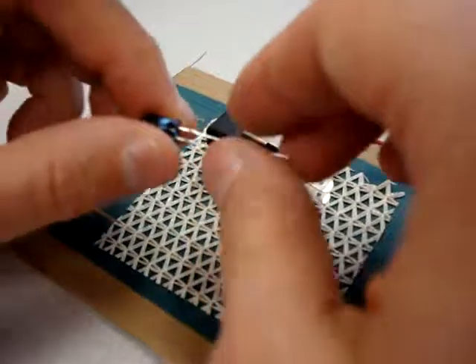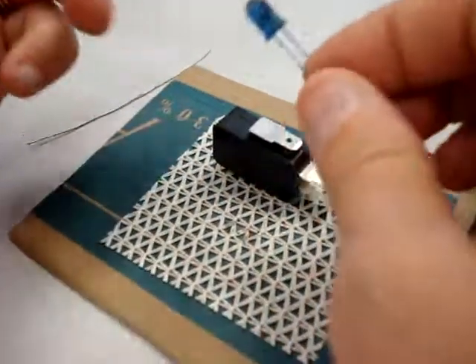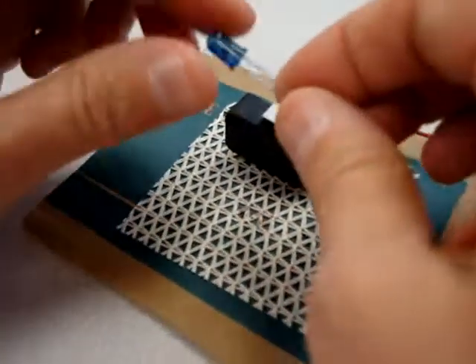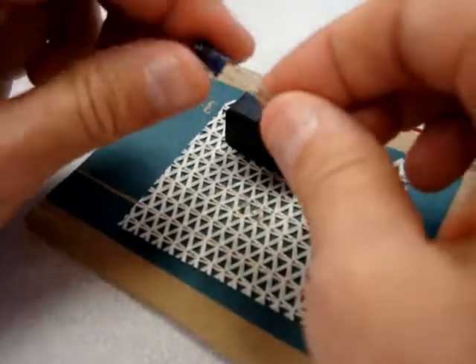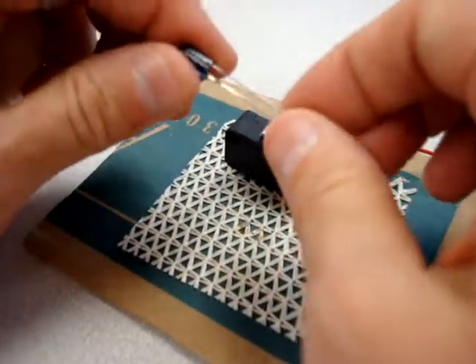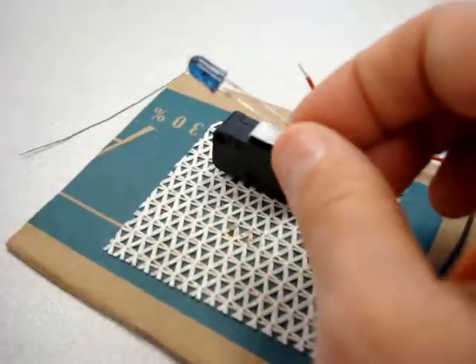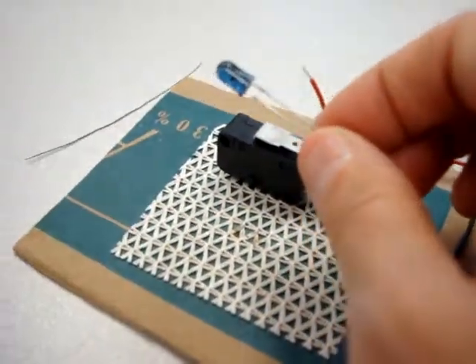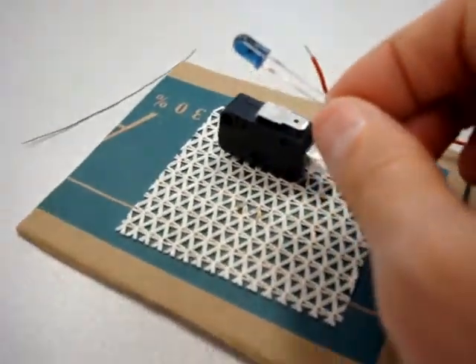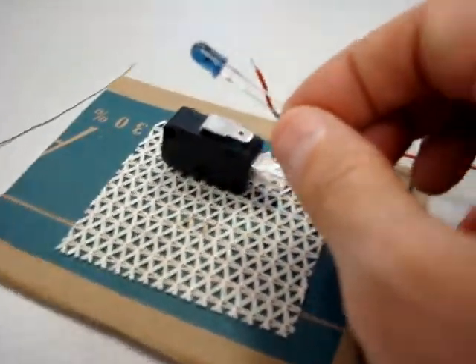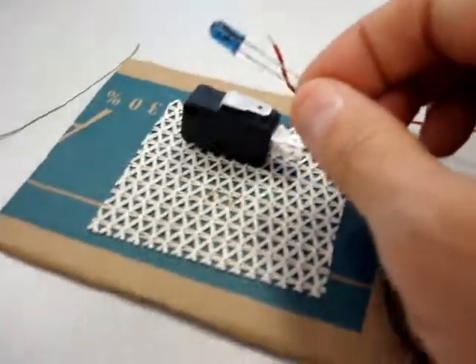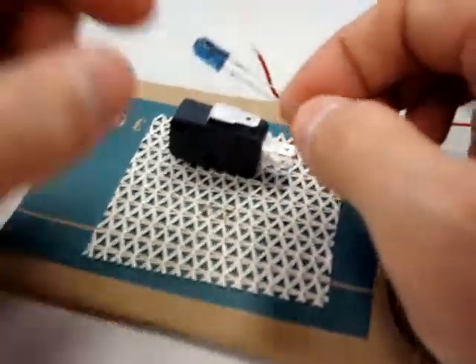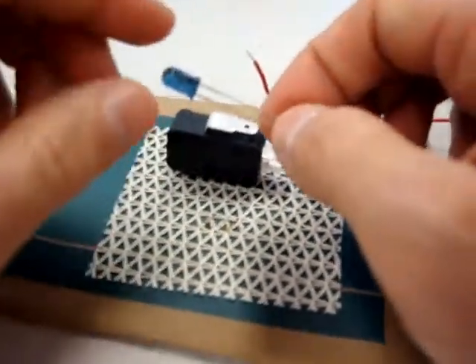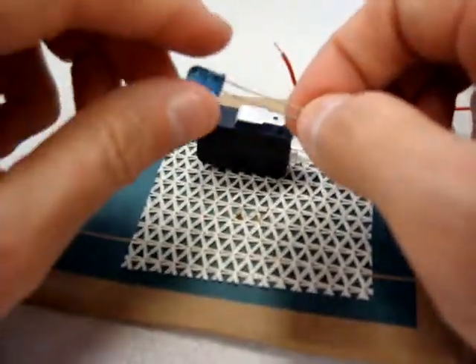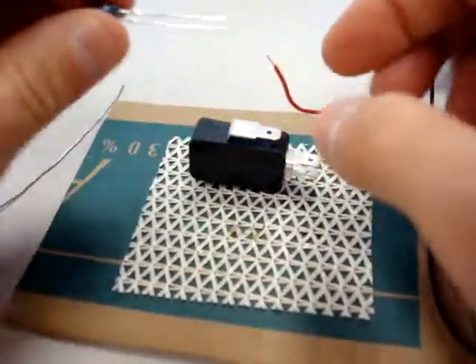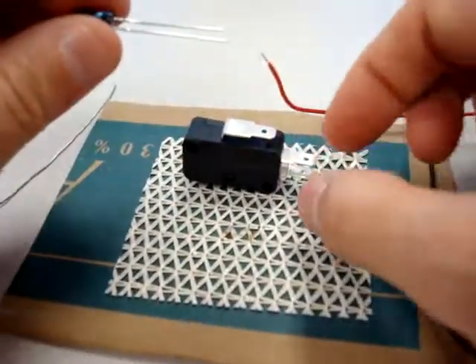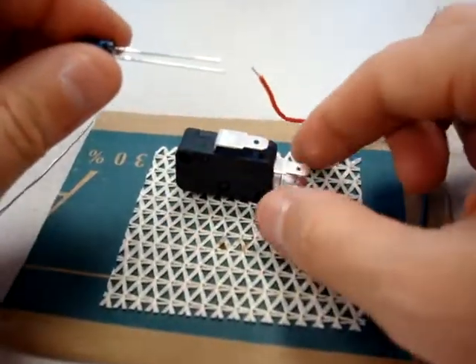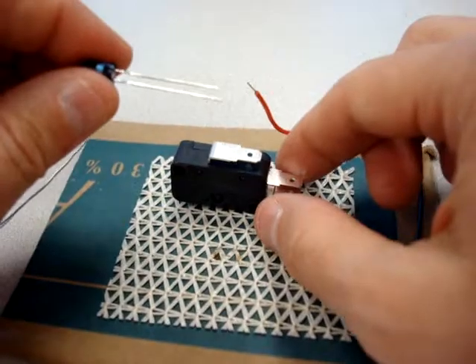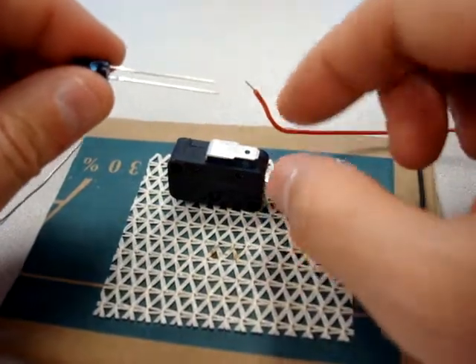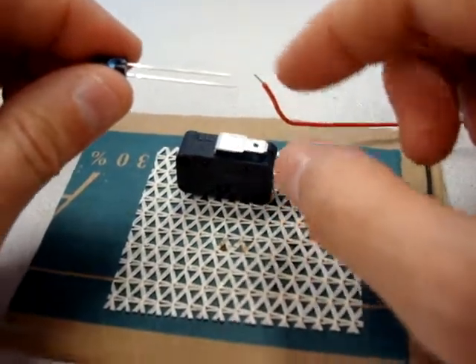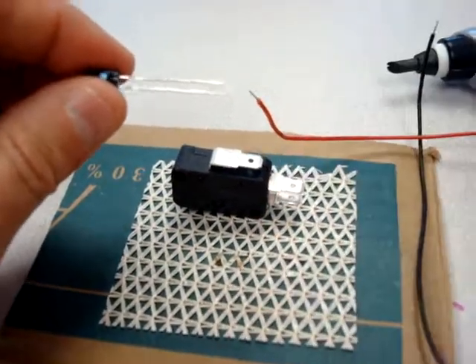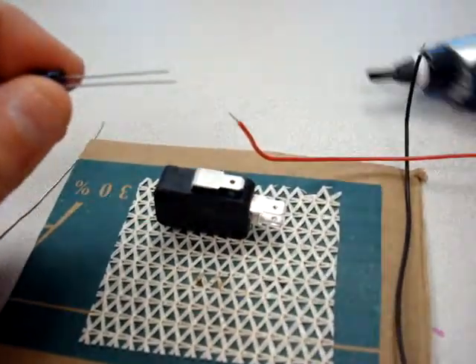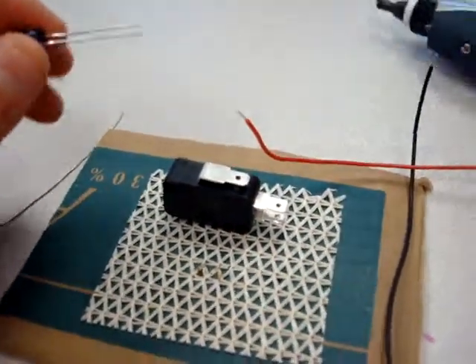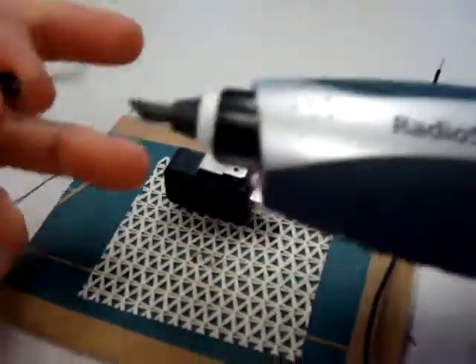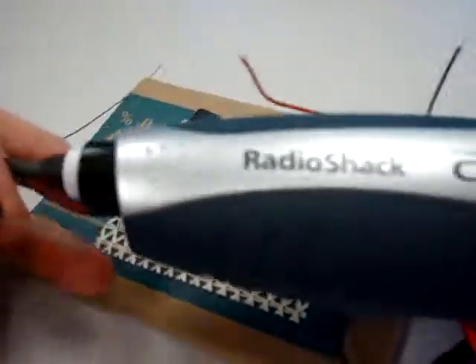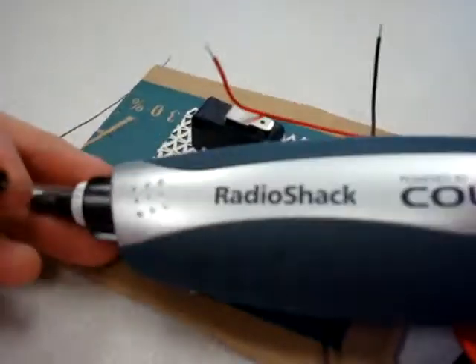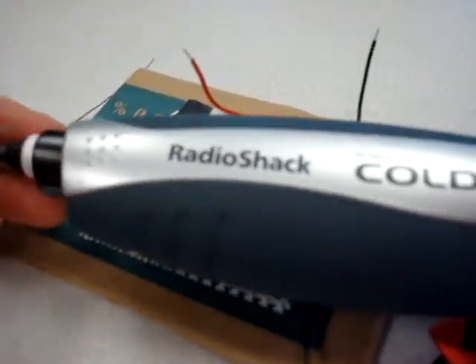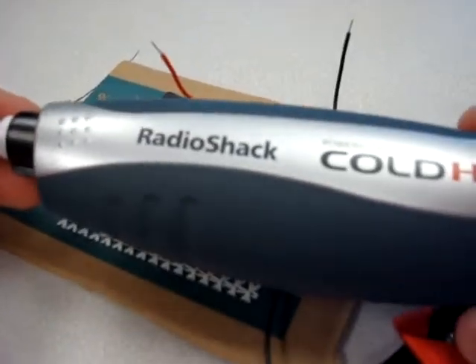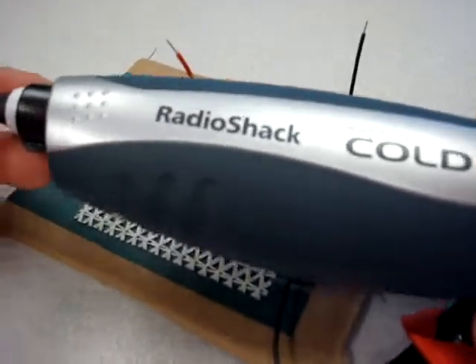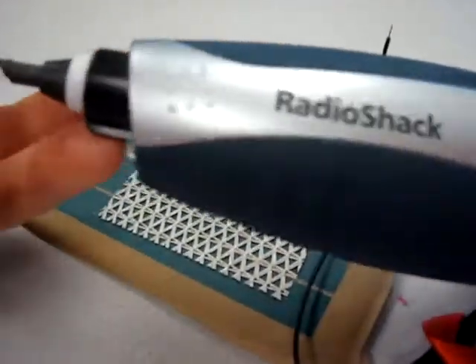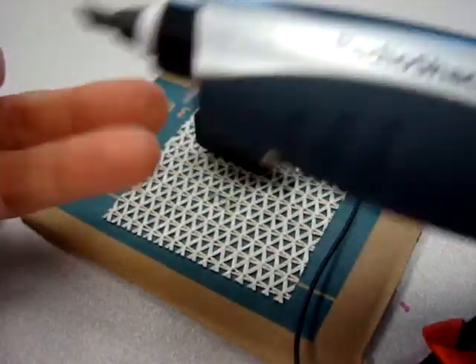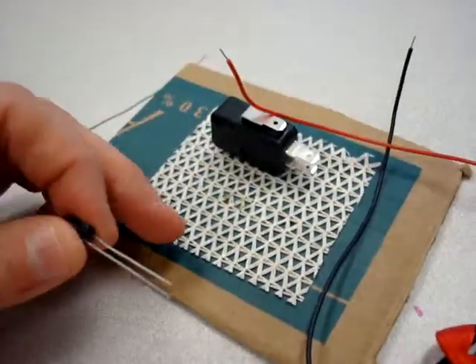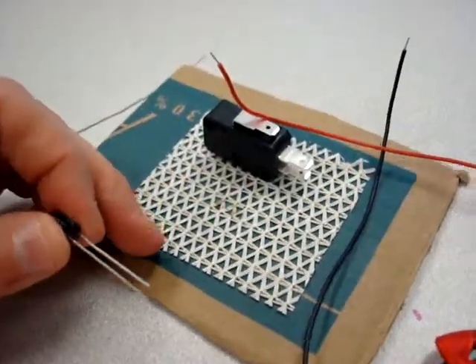I'm going to show you how to make the infrared marker and how to solder the connections. We're going to use a product called Cold Heat that you can get from Radio Shack.